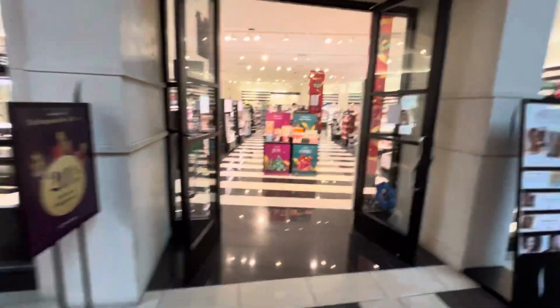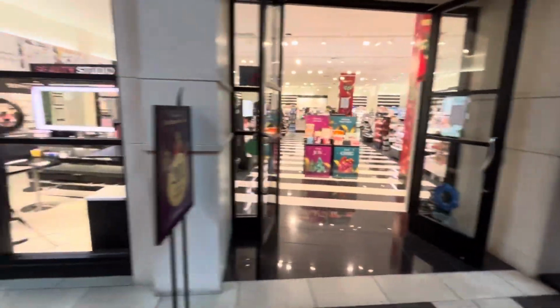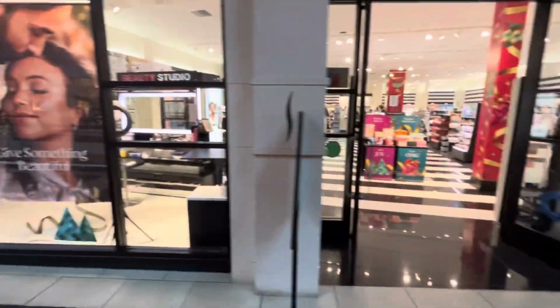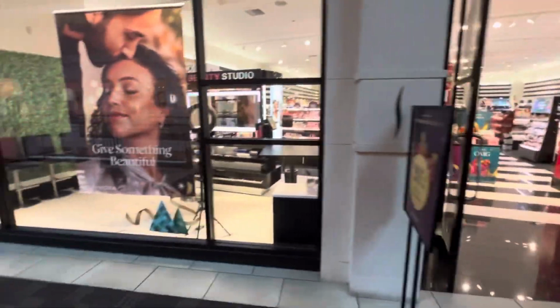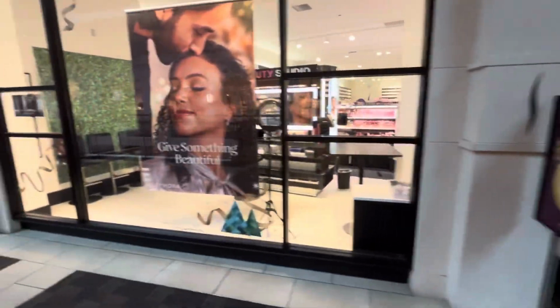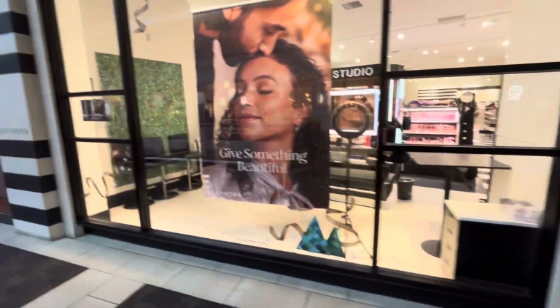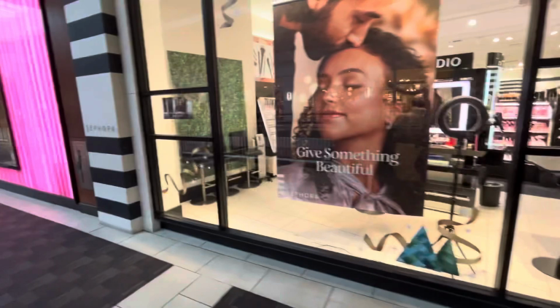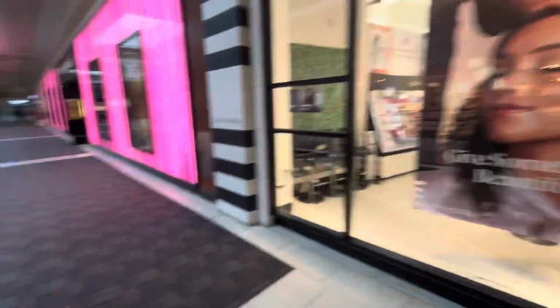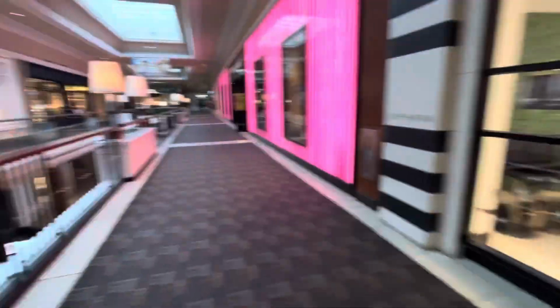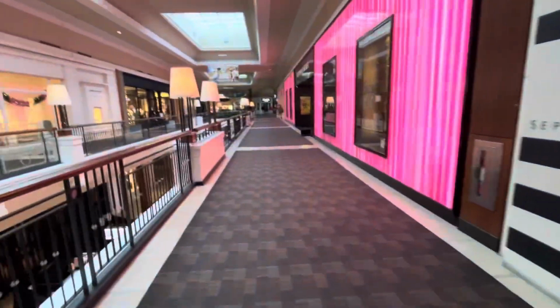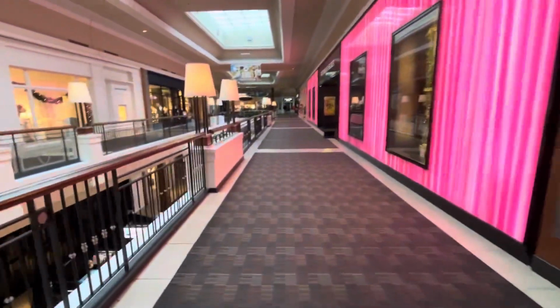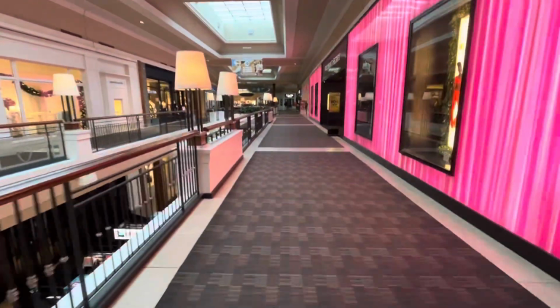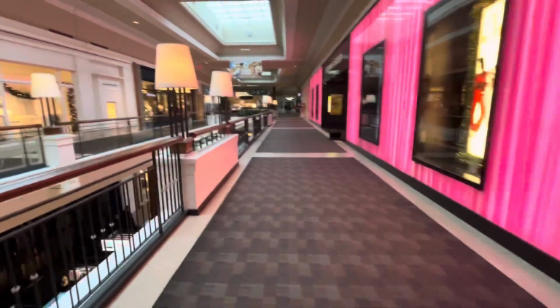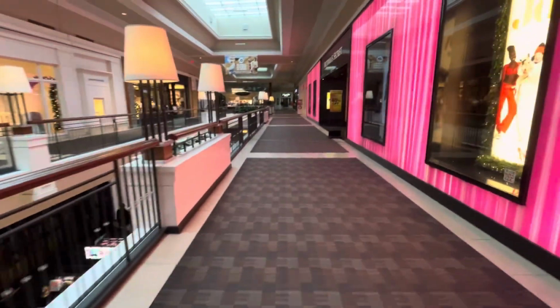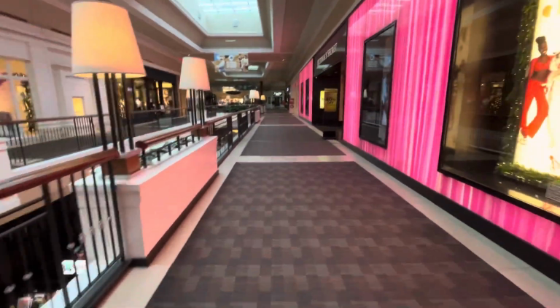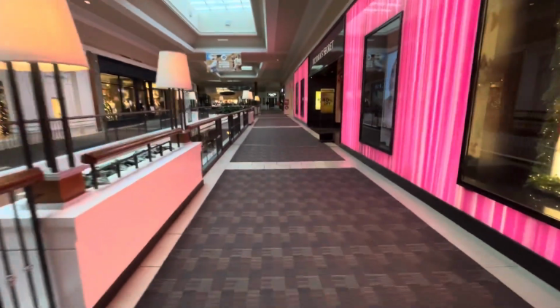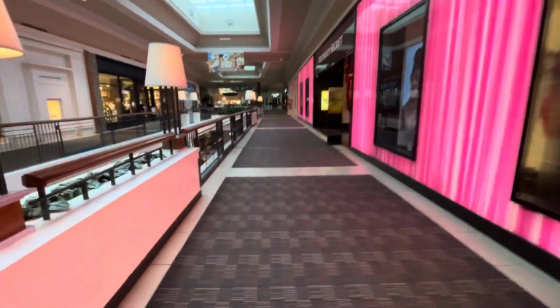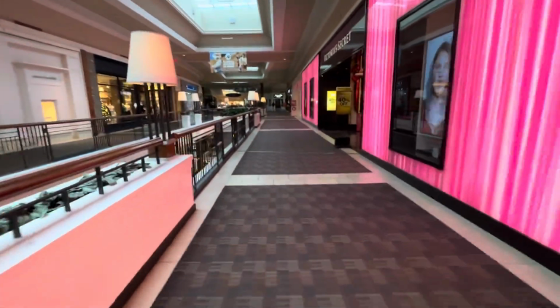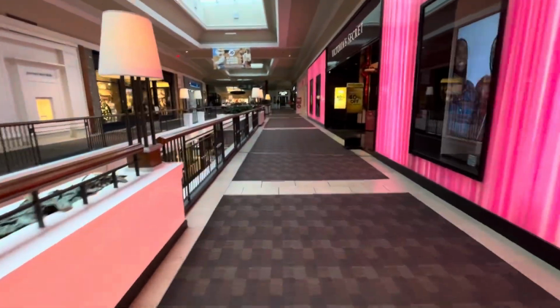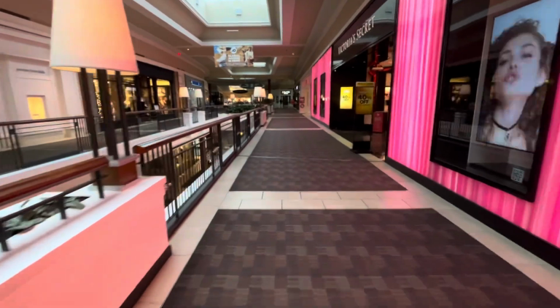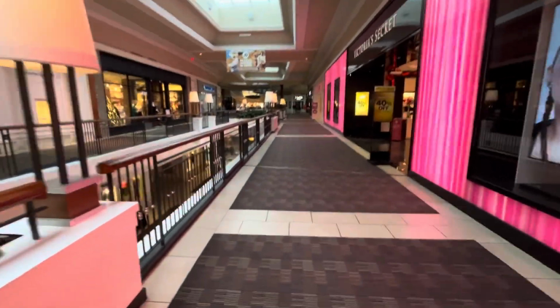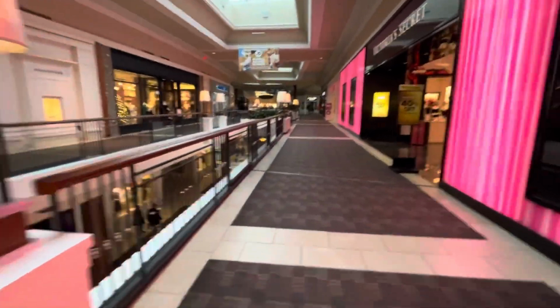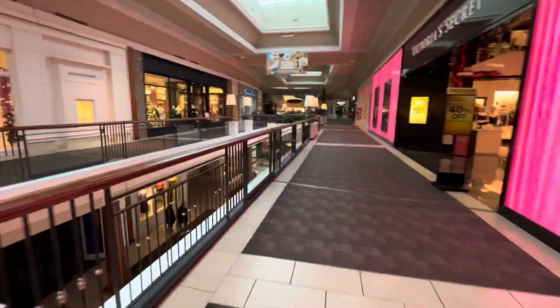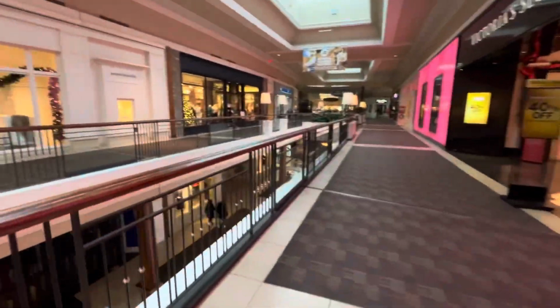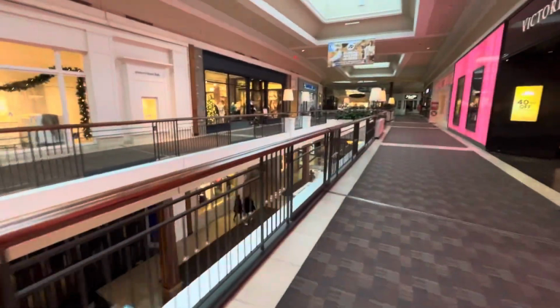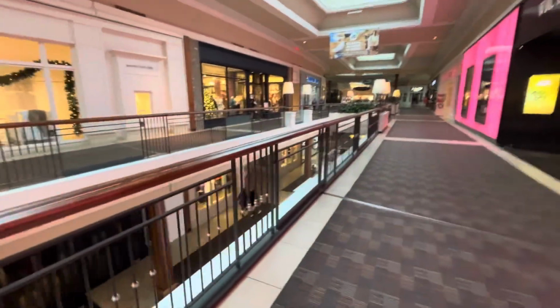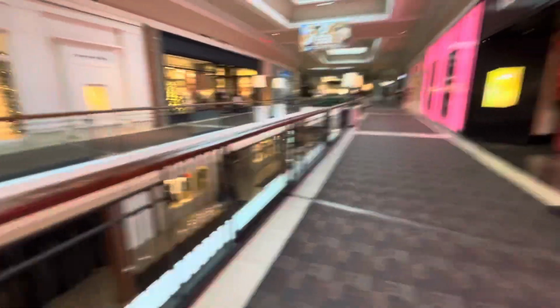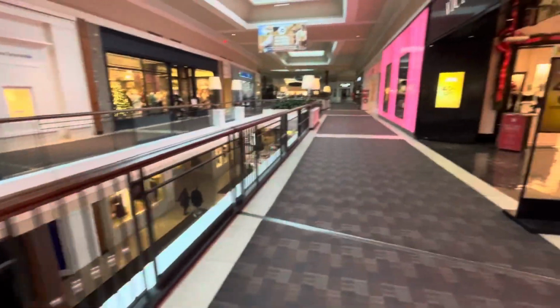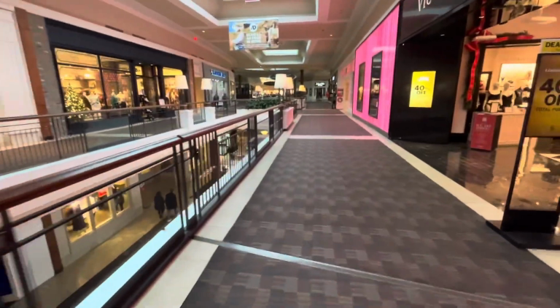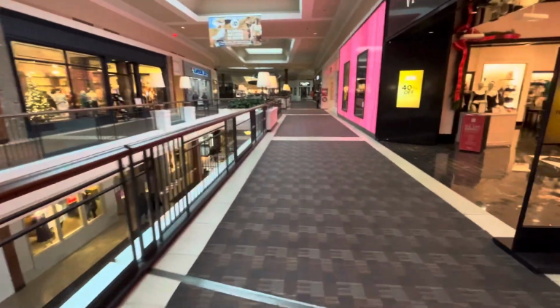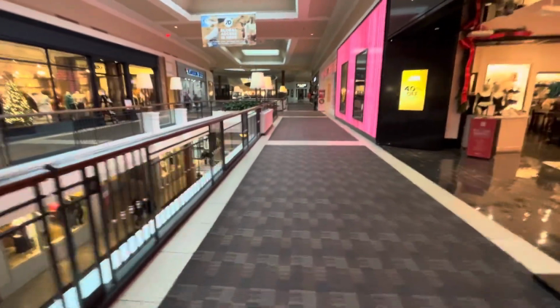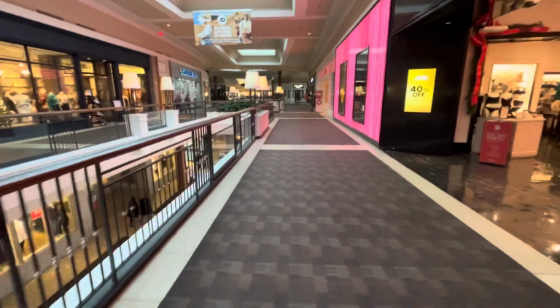Sephora. I can't find my way down. I know there's a second escalator or stairs.